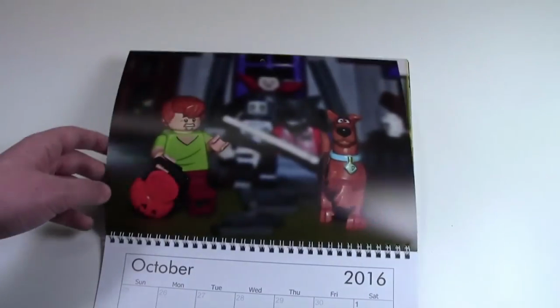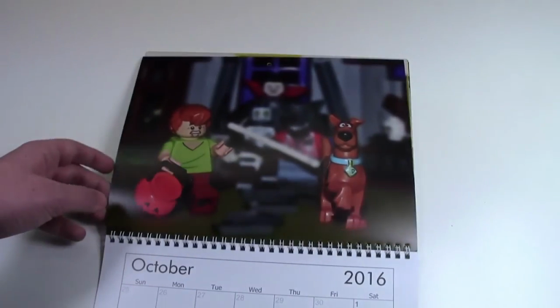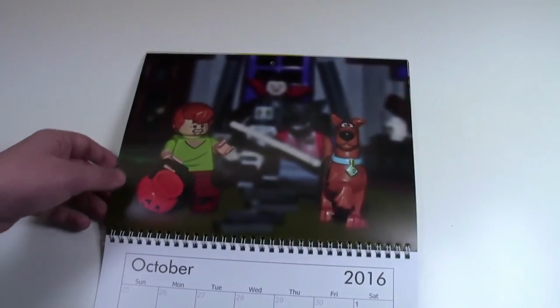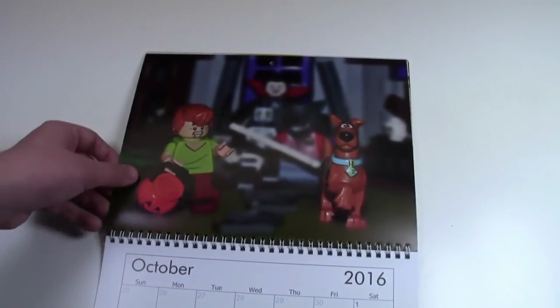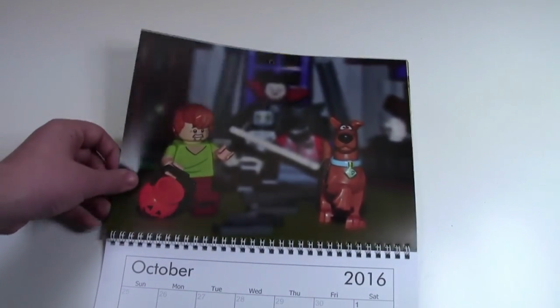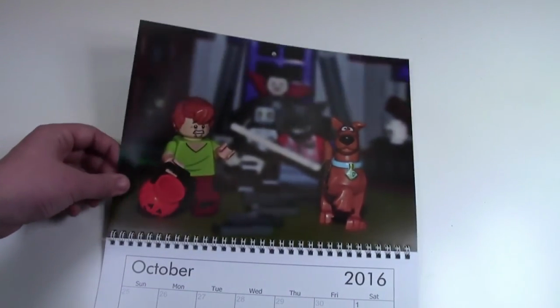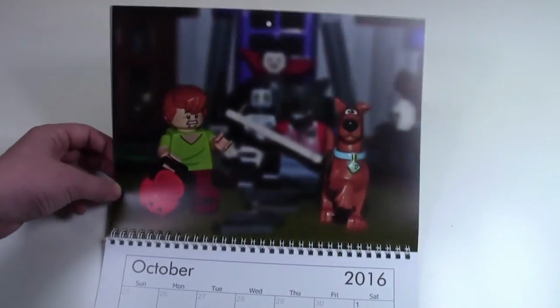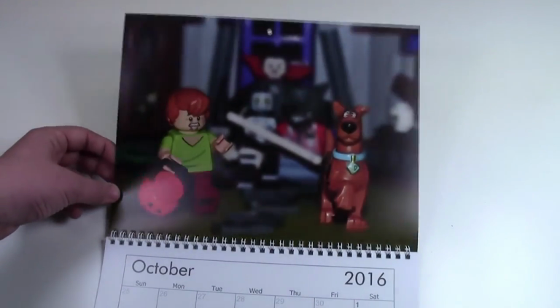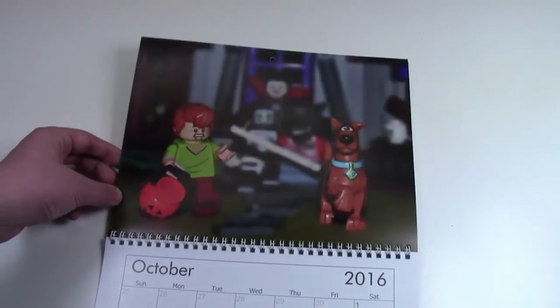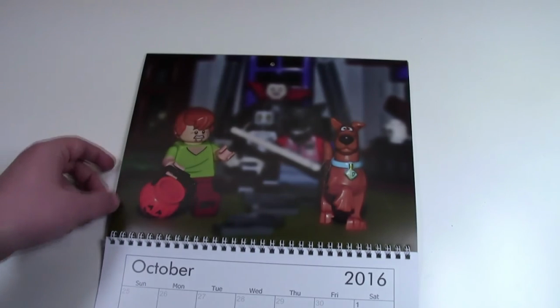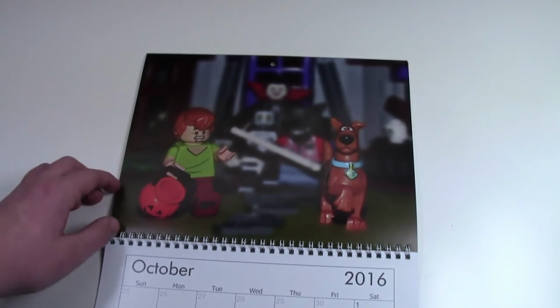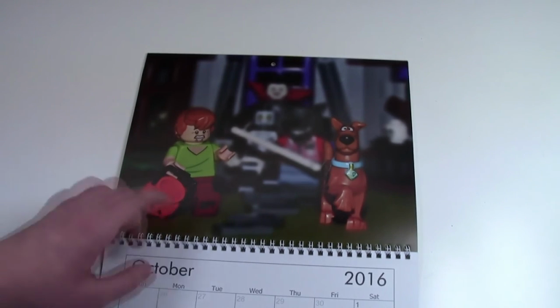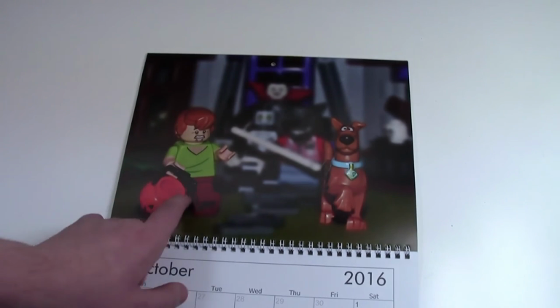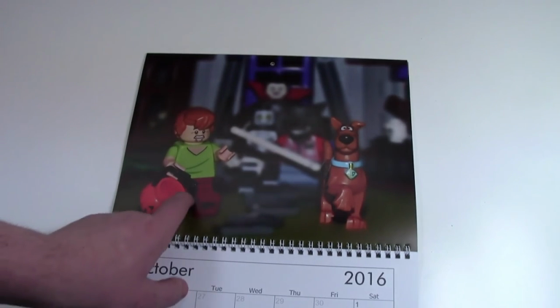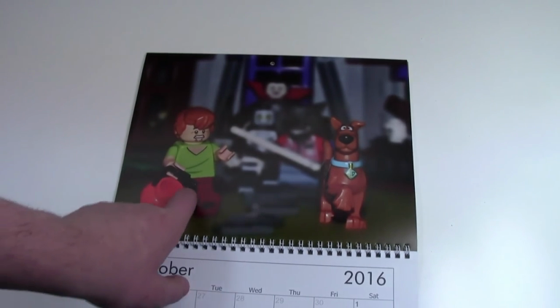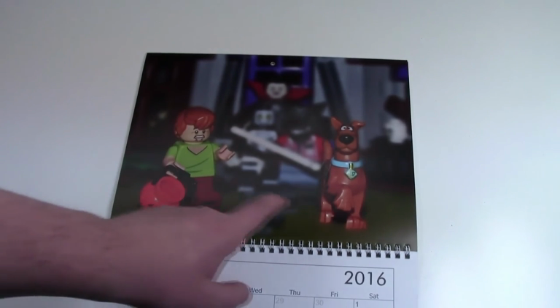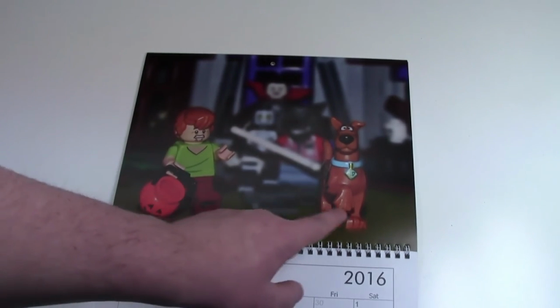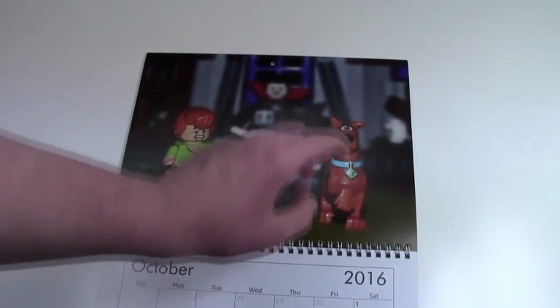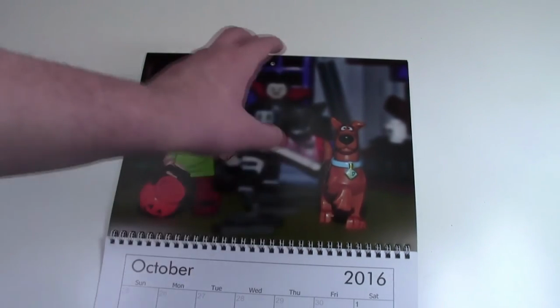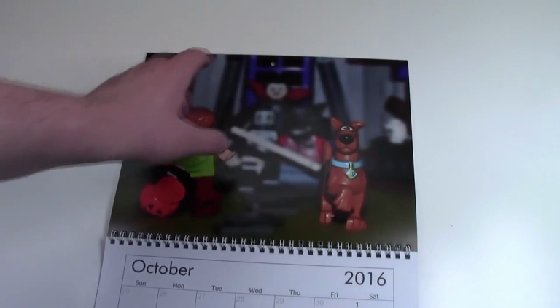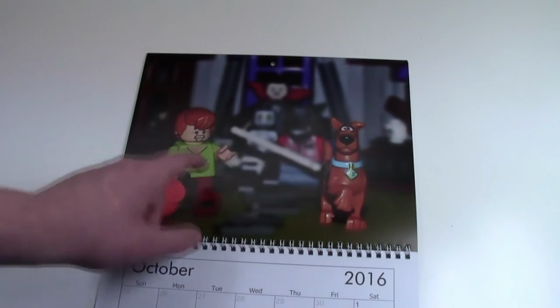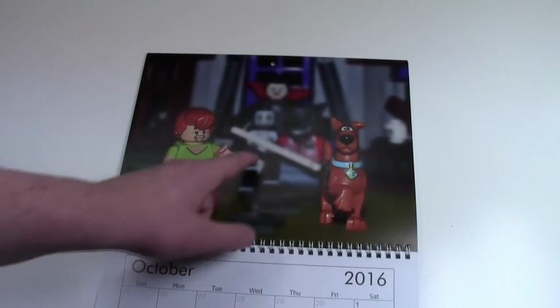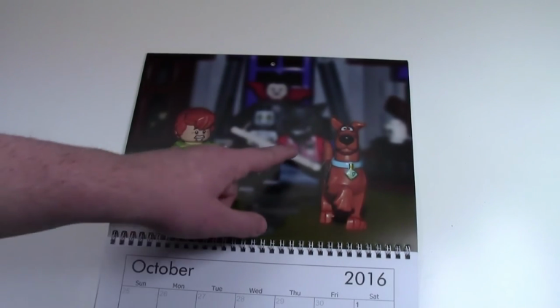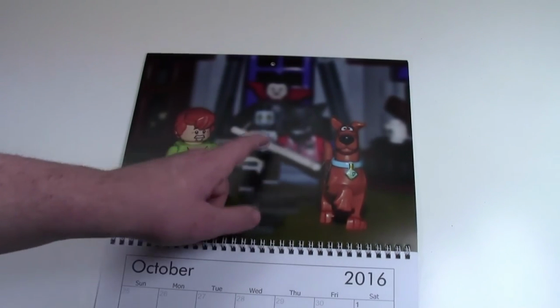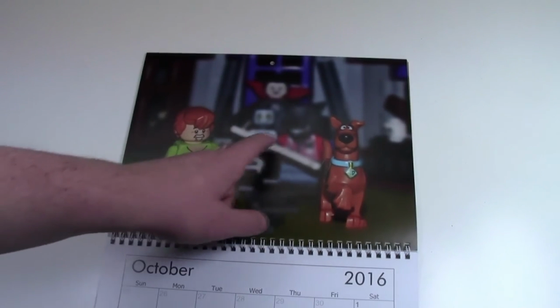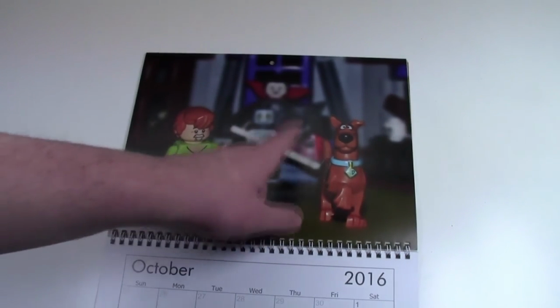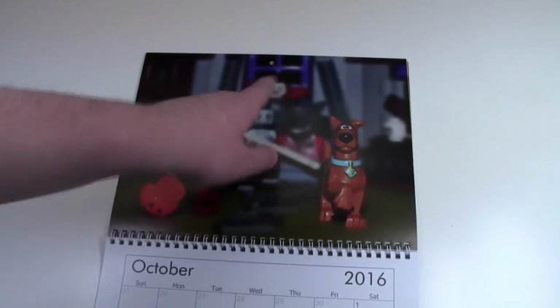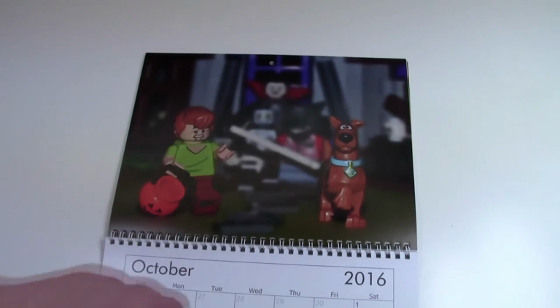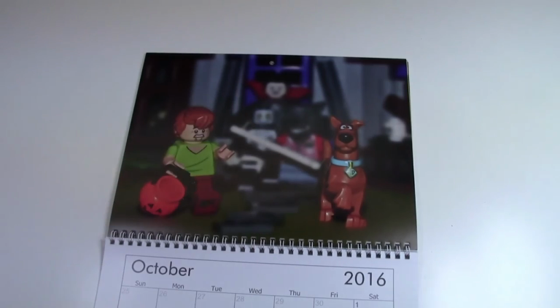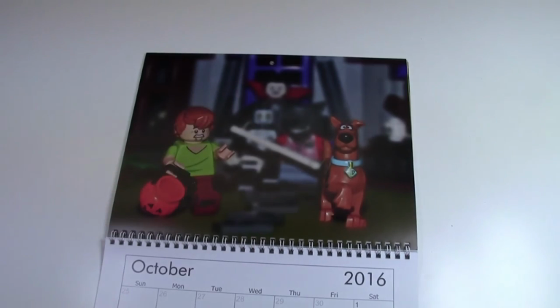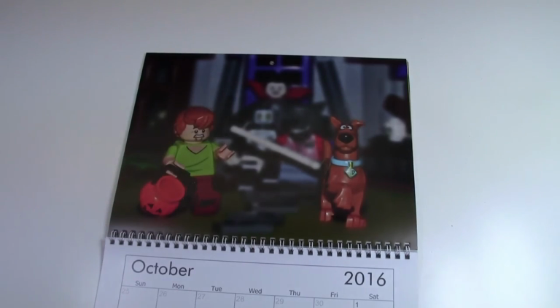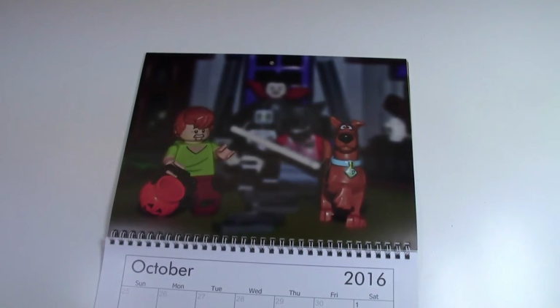Over here in October, it is Halloween time, so that's pretty neat. I have Shaggy and Scooby running from the haunted house with some Series 14 monsters chasing them.